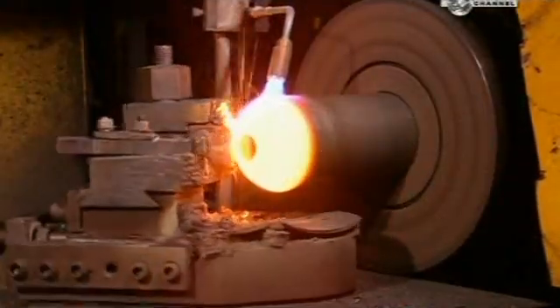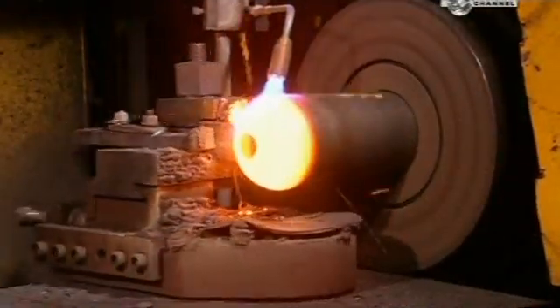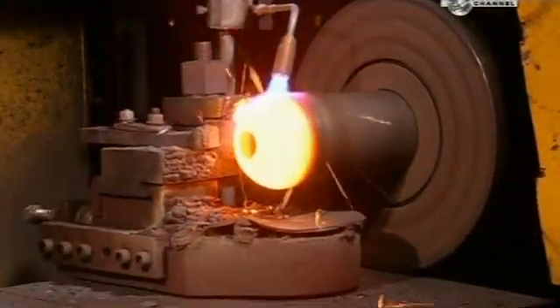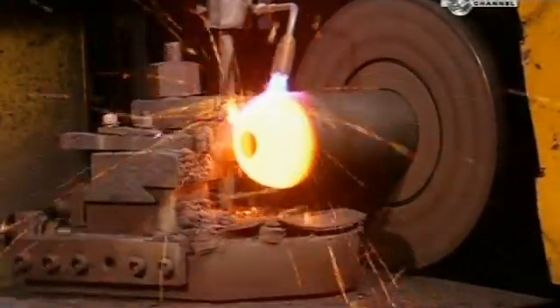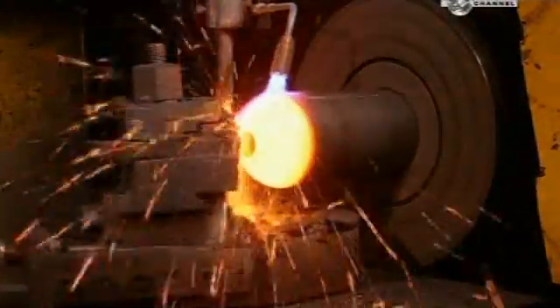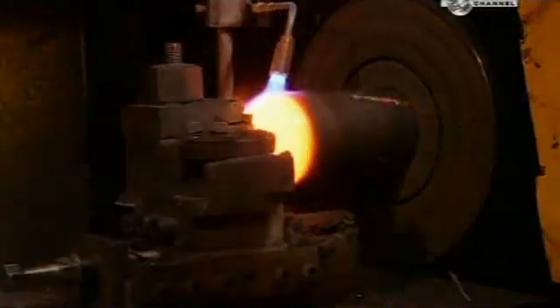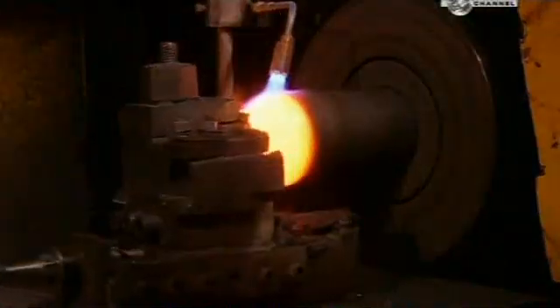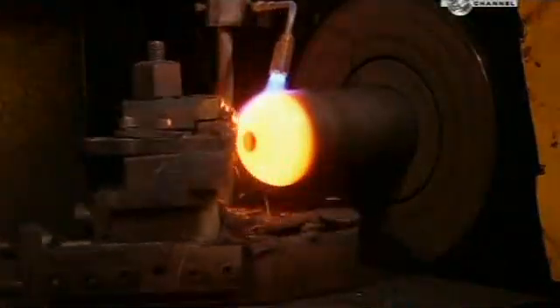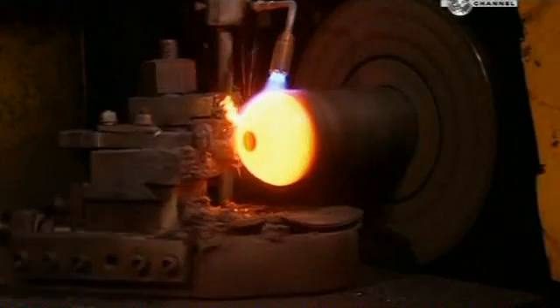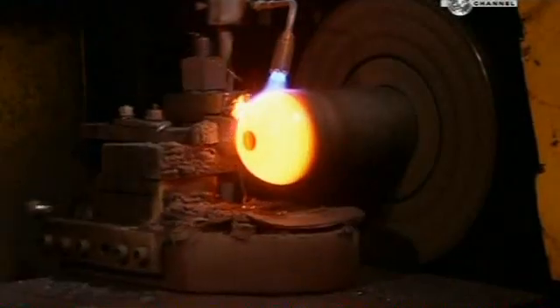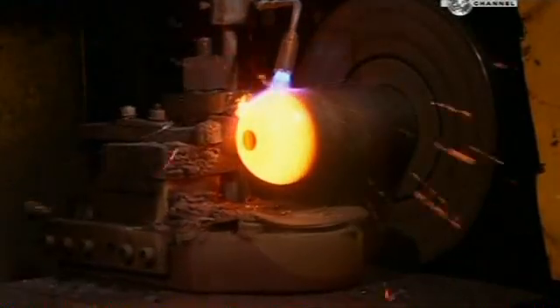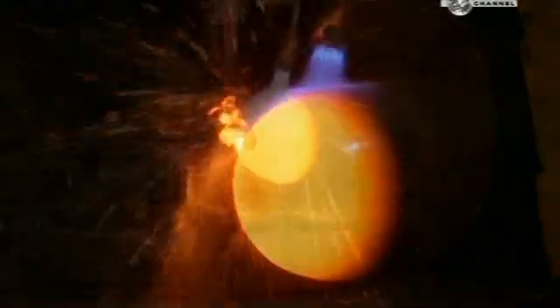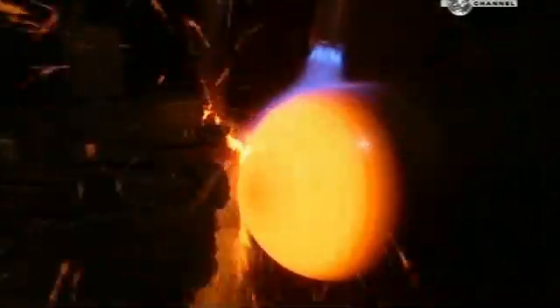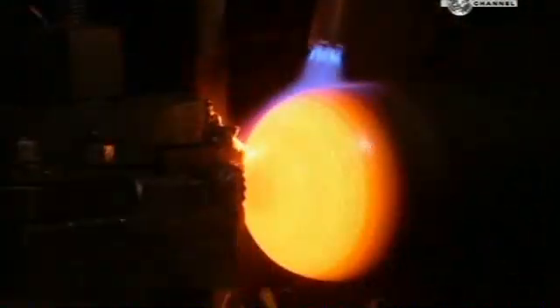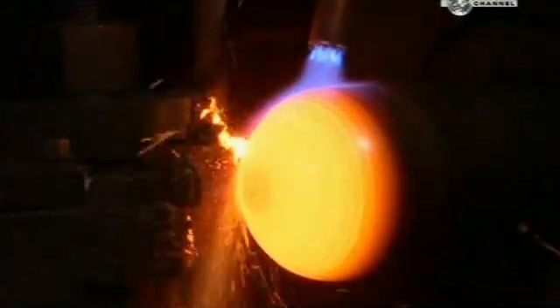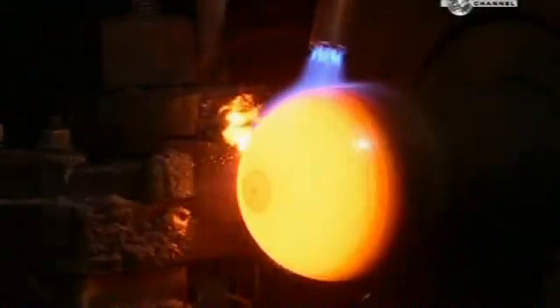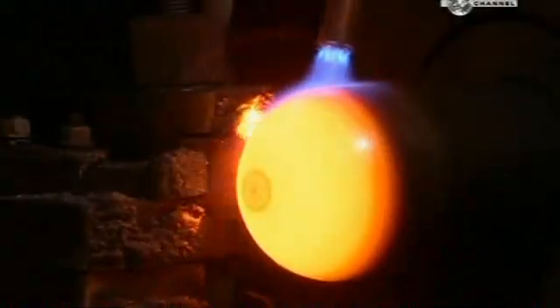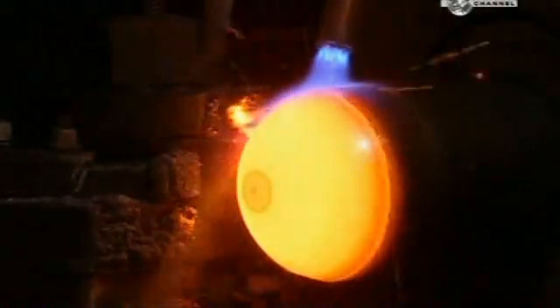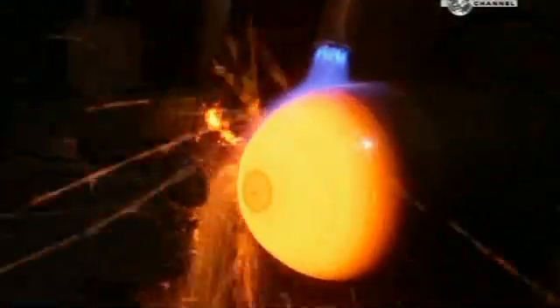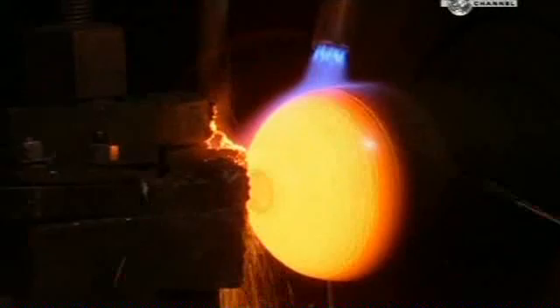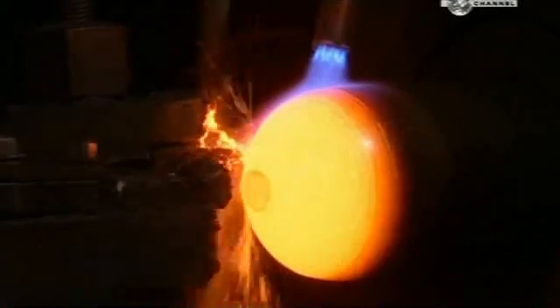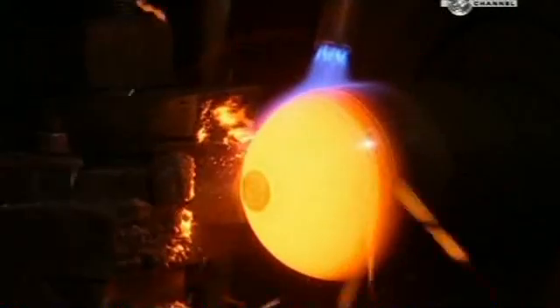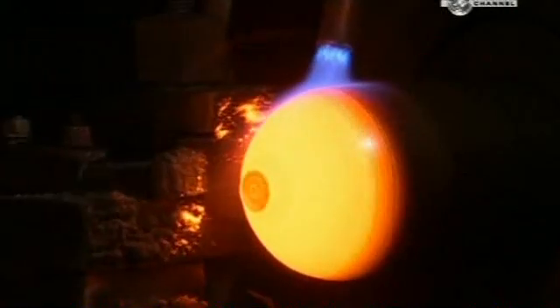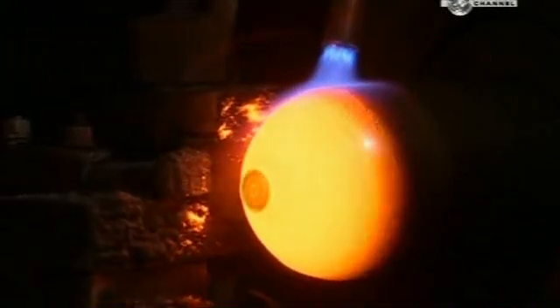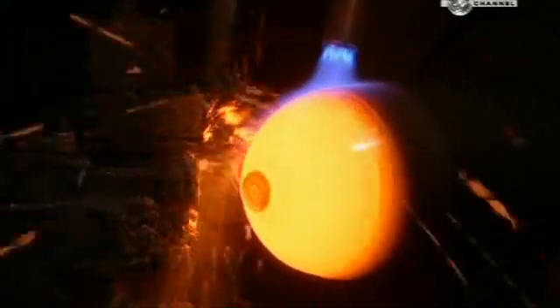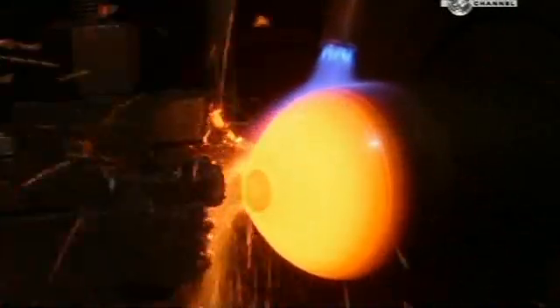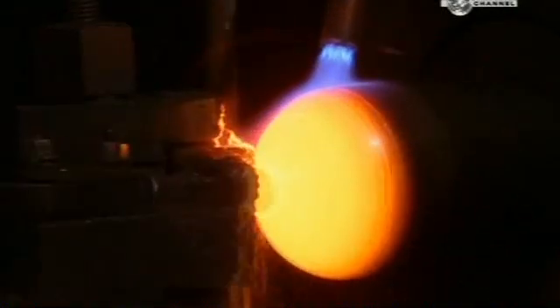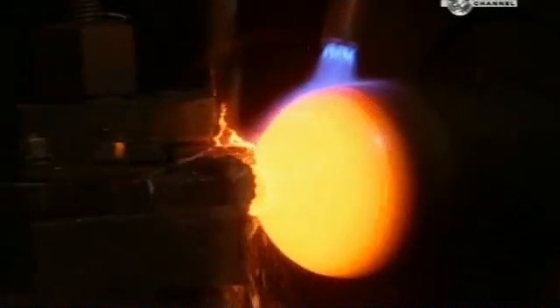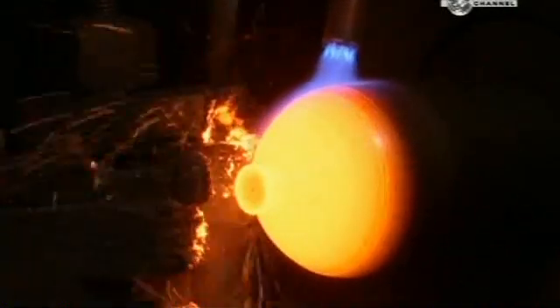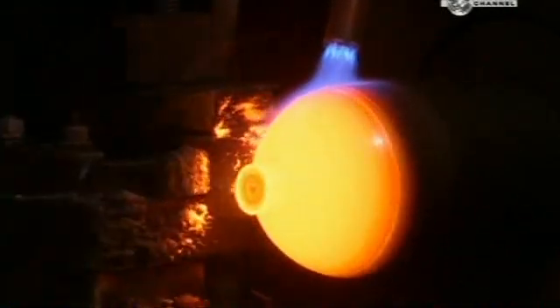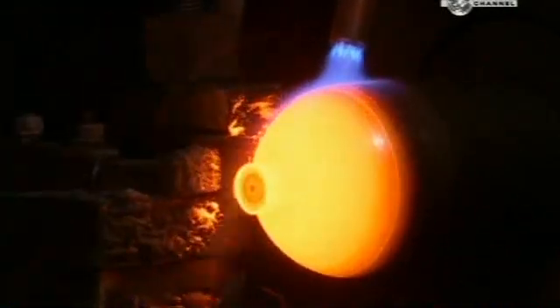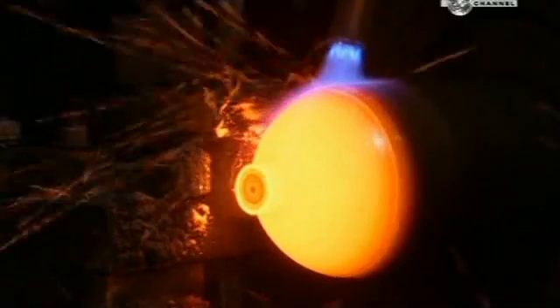Making these areas curved is the best way to contain pressurised gases. Curves spread out the stress on the metal, whereas a sharp corner would focus the stress in one spot. The only exit for gases will be through a valve at the top.